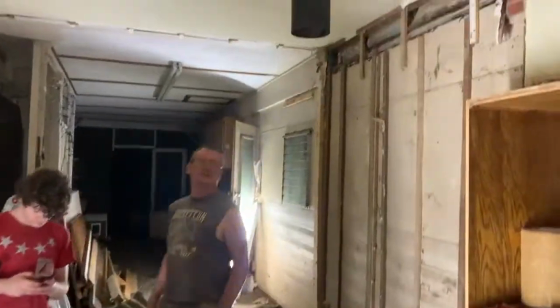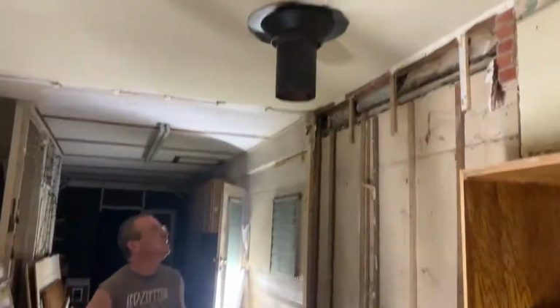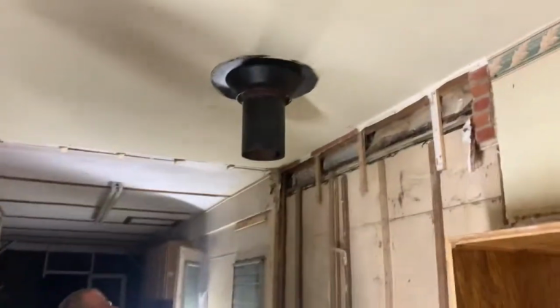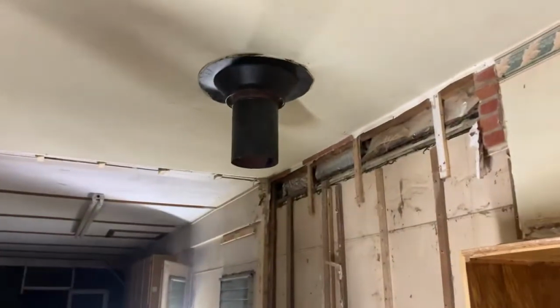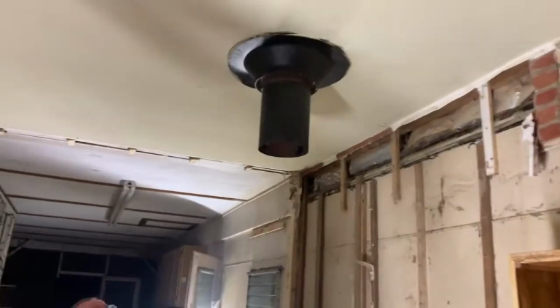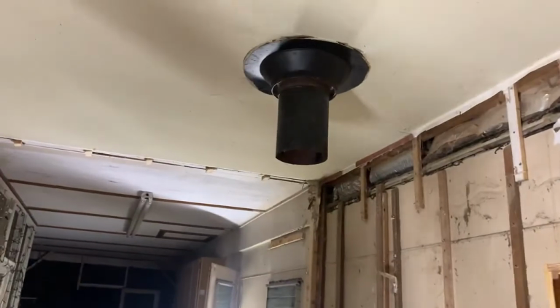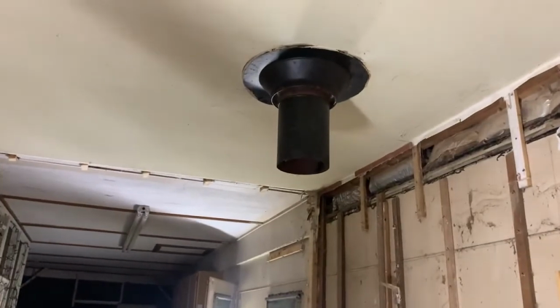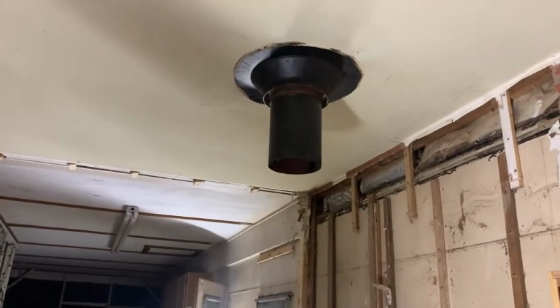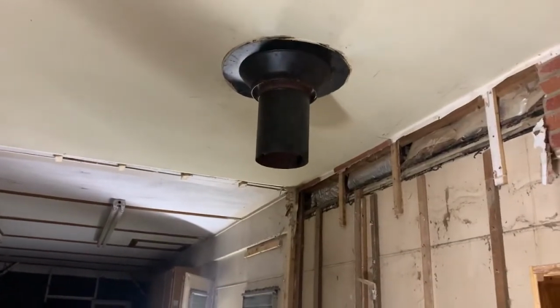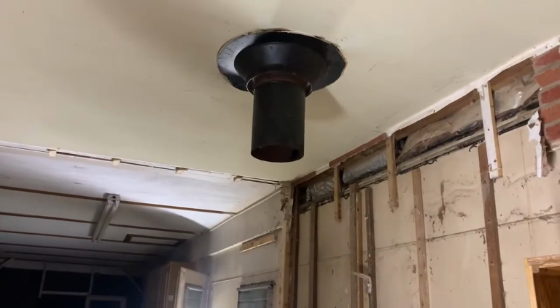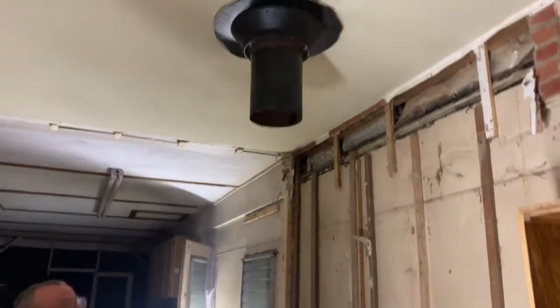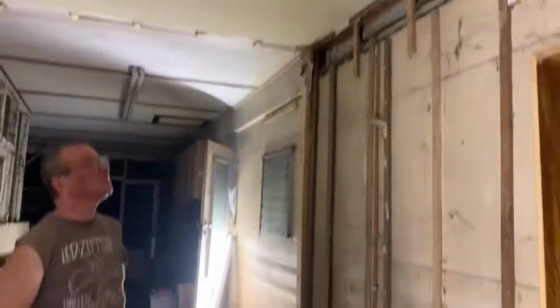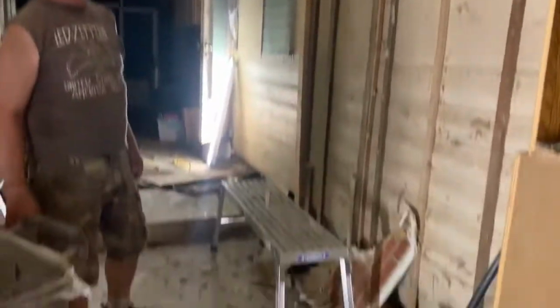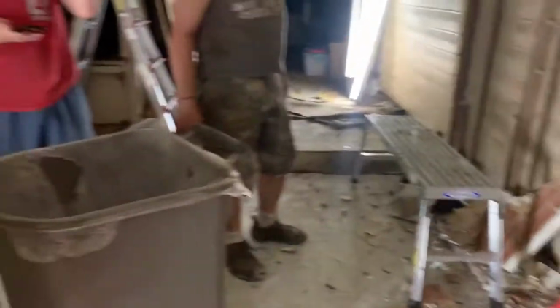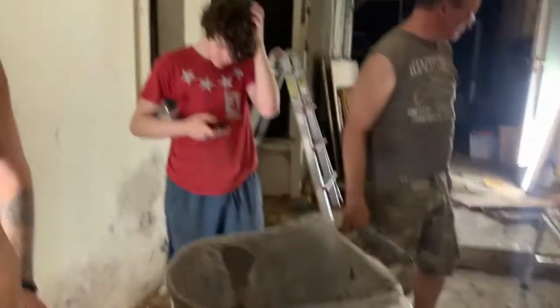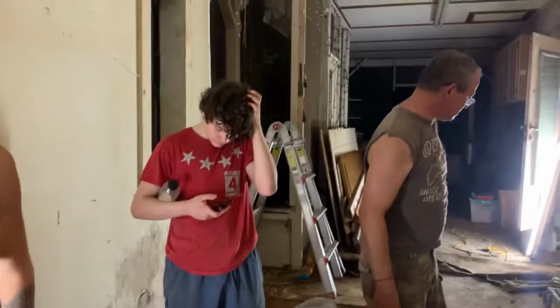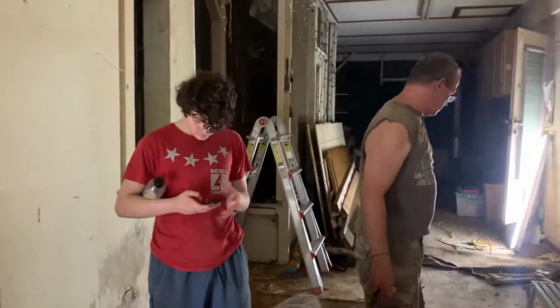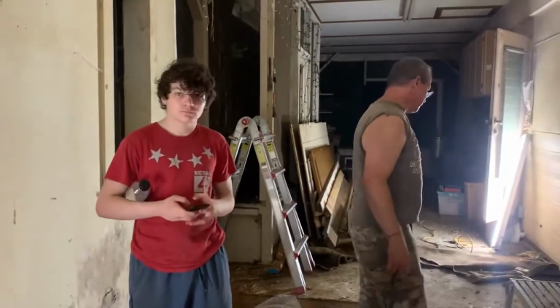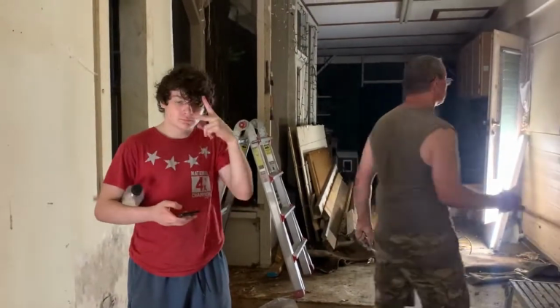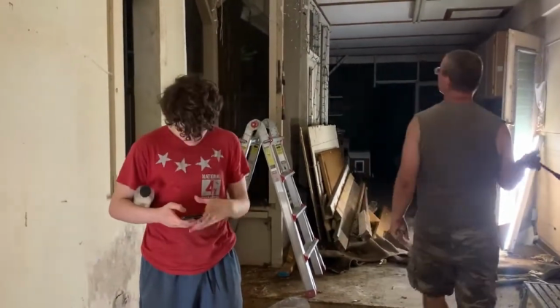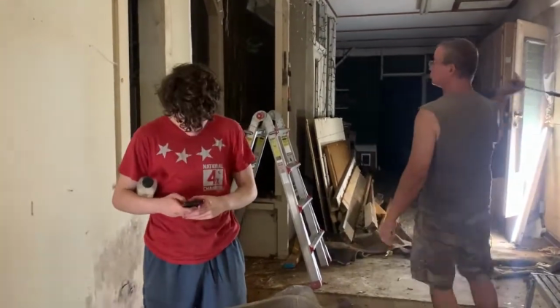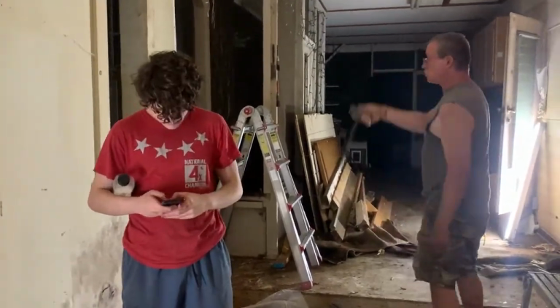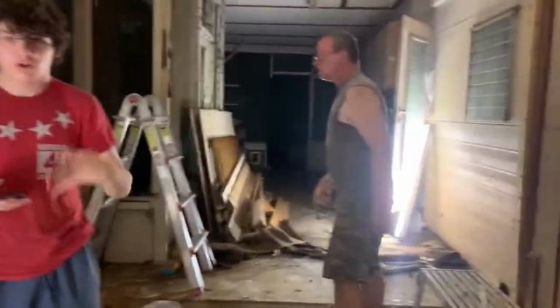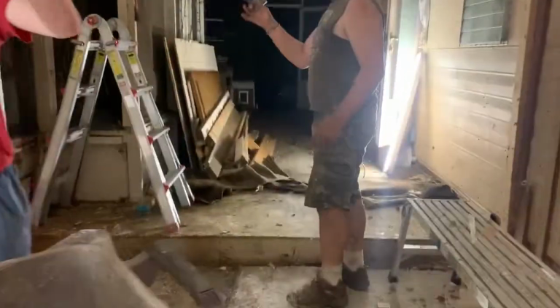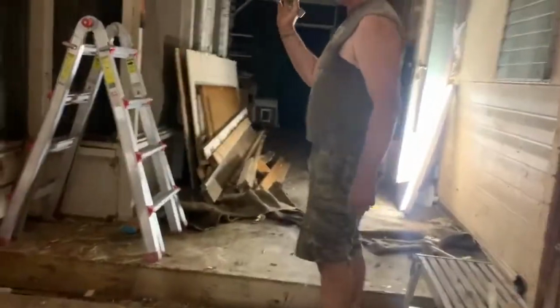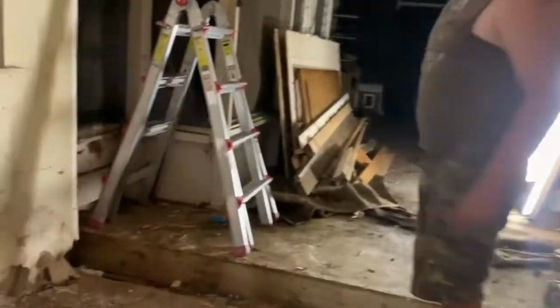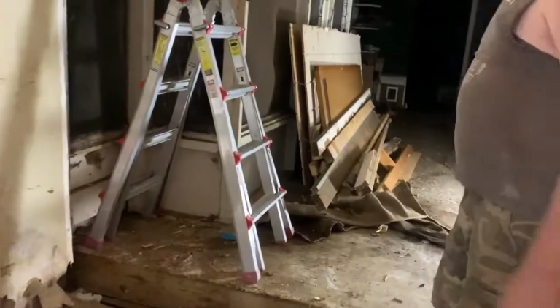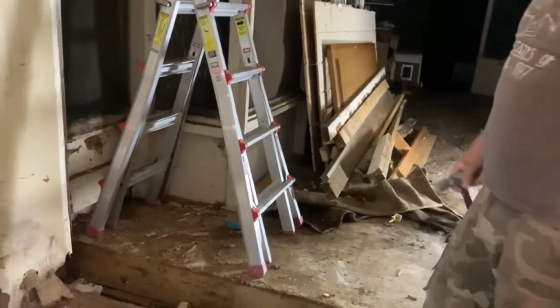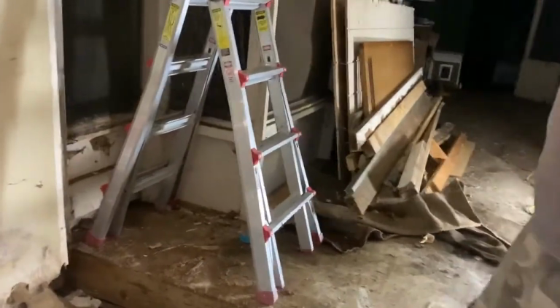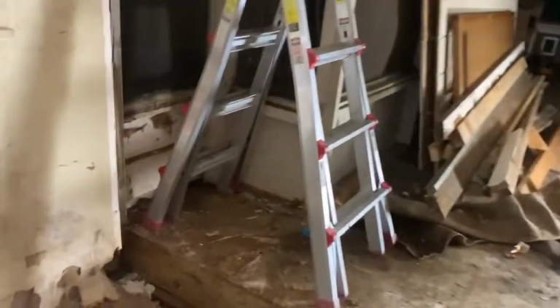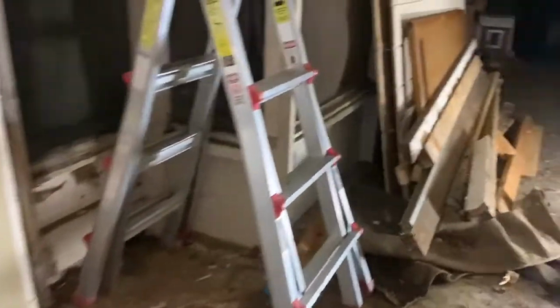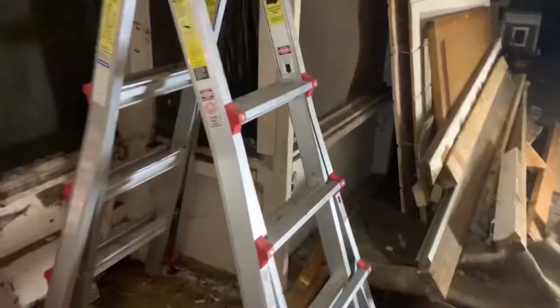So we took the fireplace out. There's Nick - wave at my YouTube people! Oh hell yeah, it's going on YouTube. You're gonna be famous!